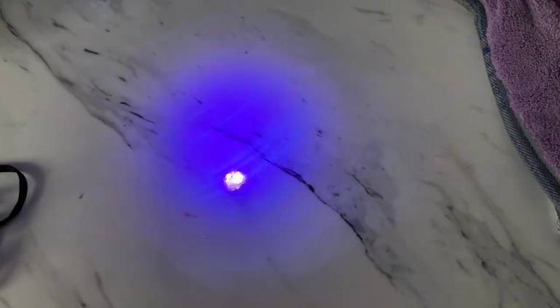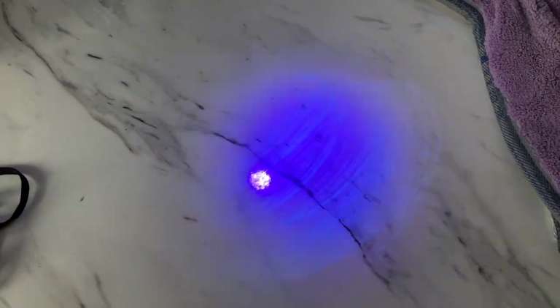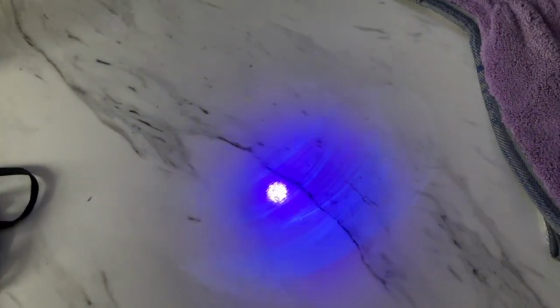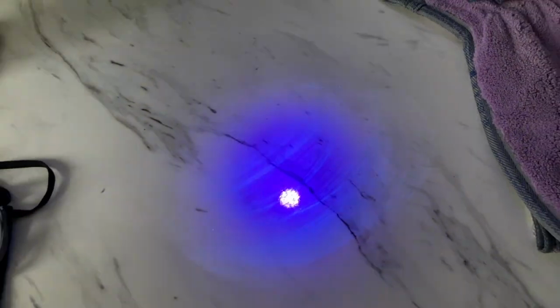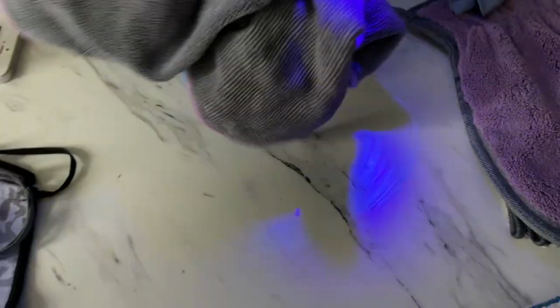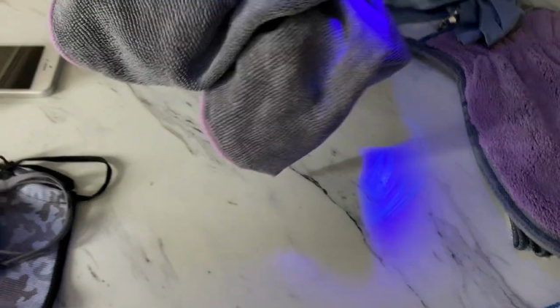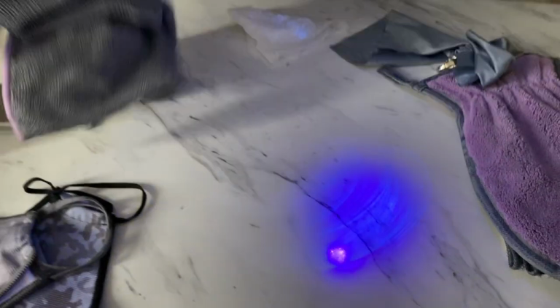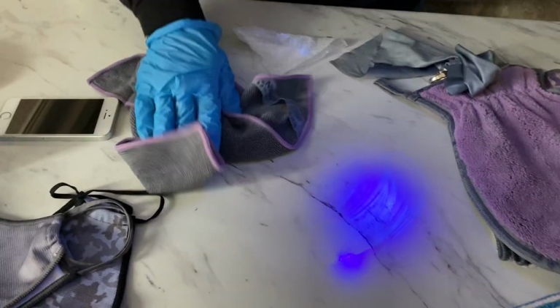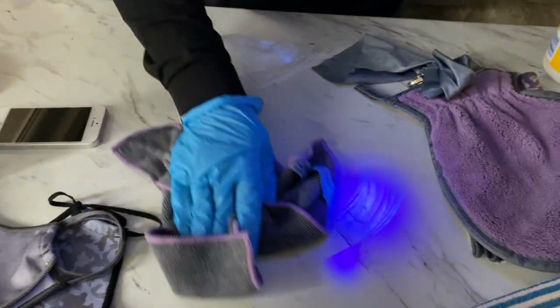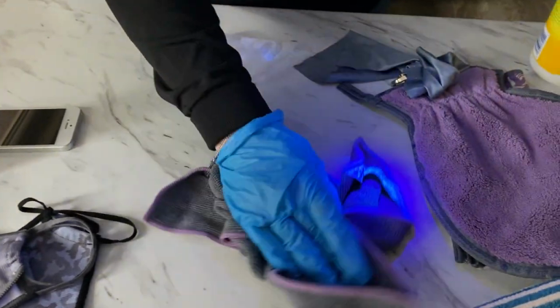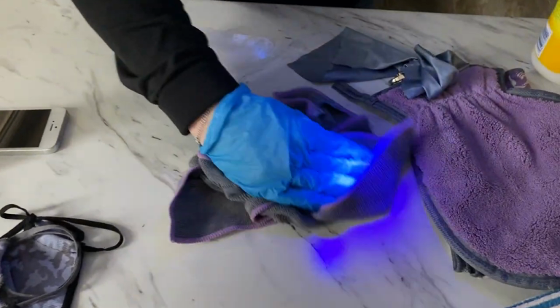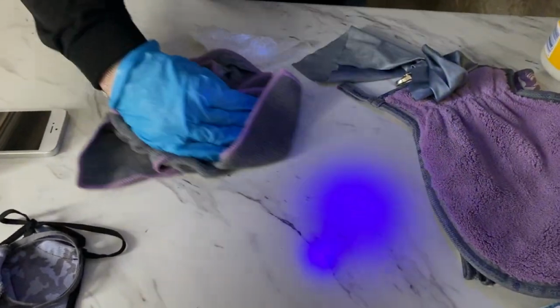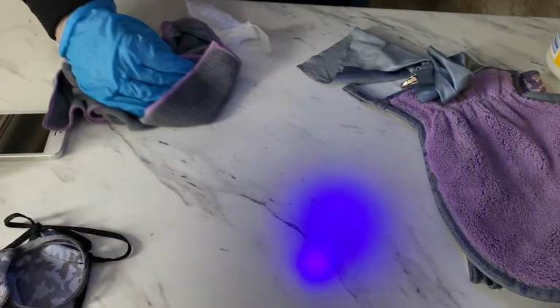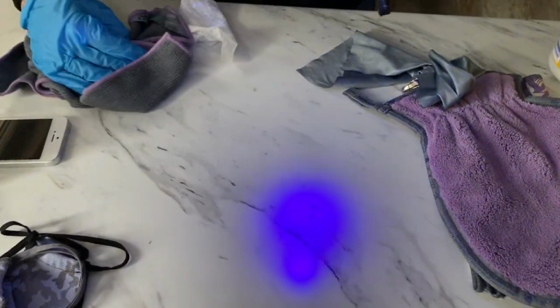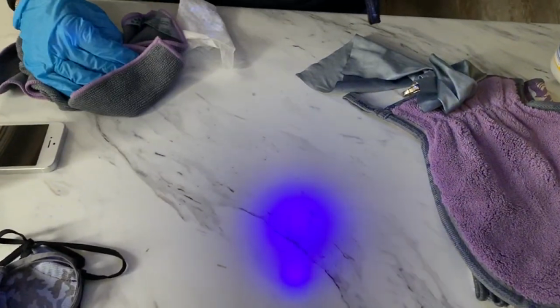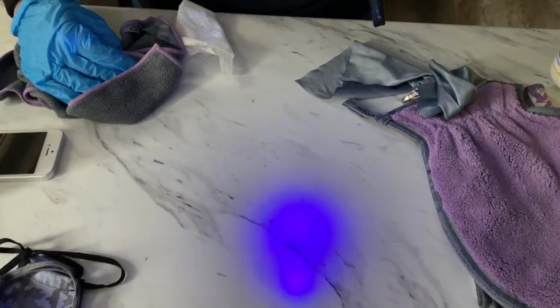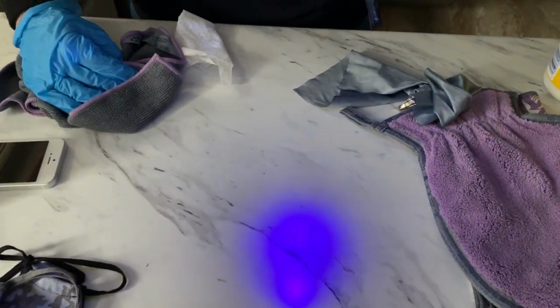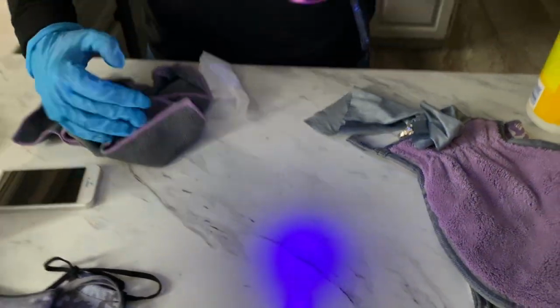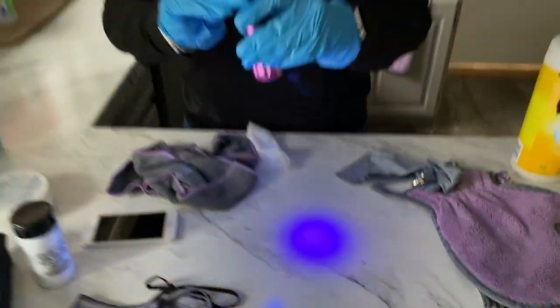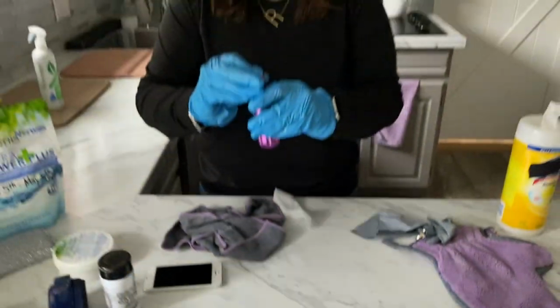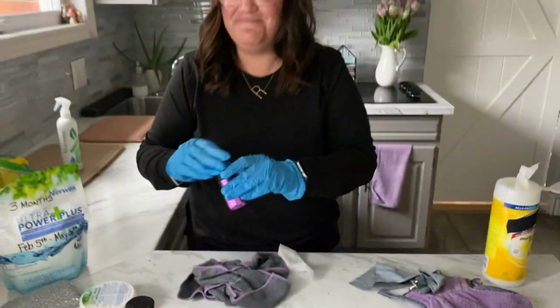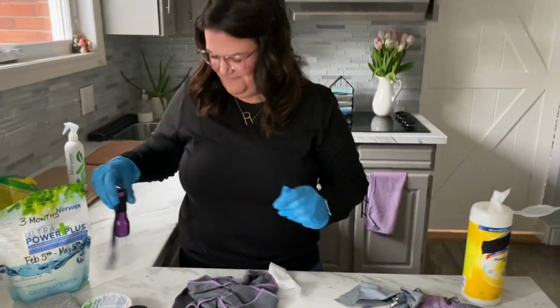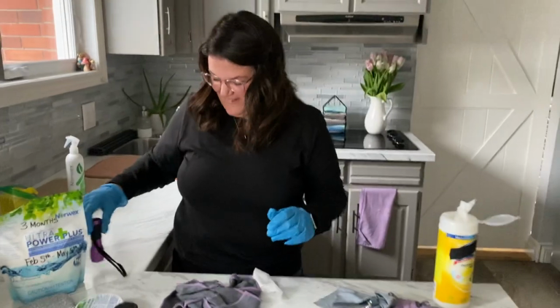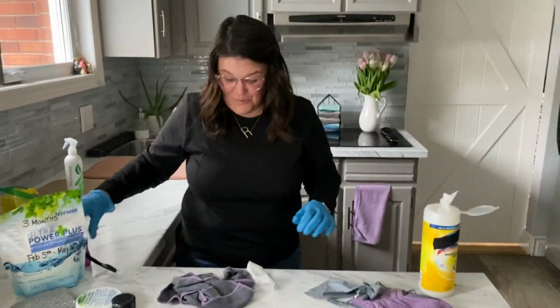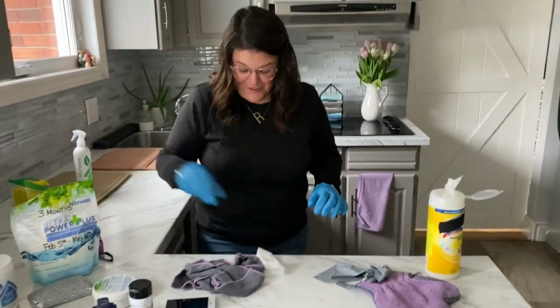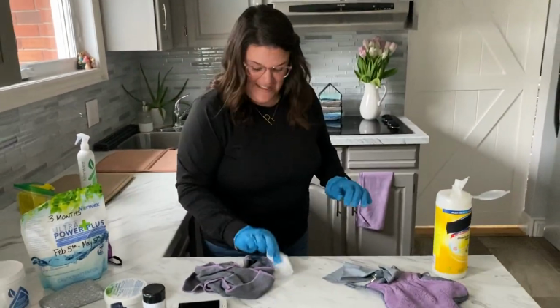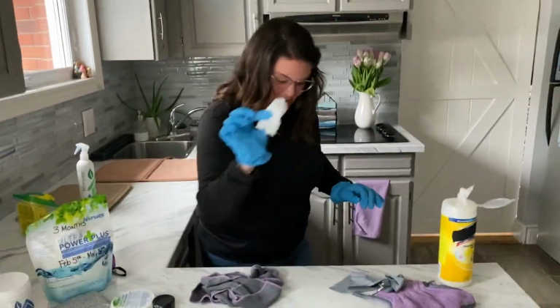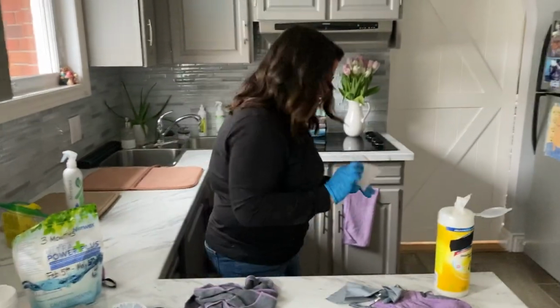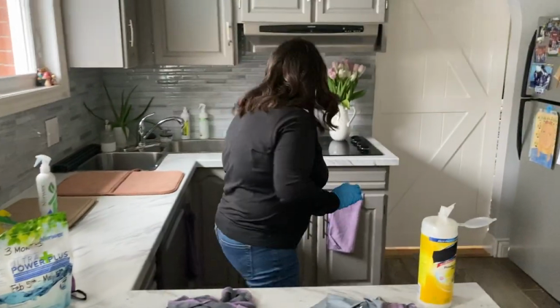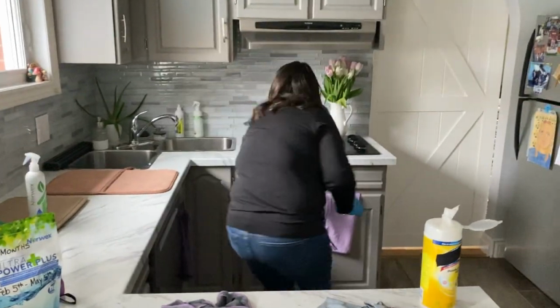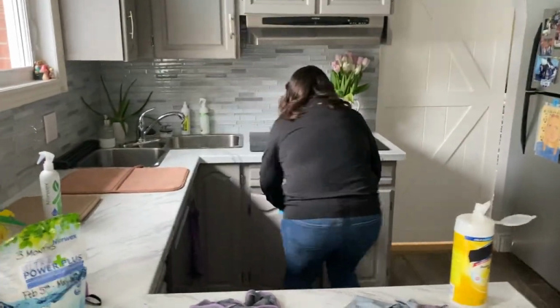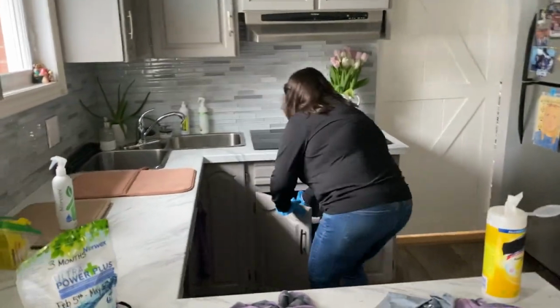Watch what happens when you take that wipe and rub it on the counter — it just spreads the germs all over the counter. Then I take my Envirocloth and it's gone. That's what we call mechanical cleaning — removing rather than spreading.